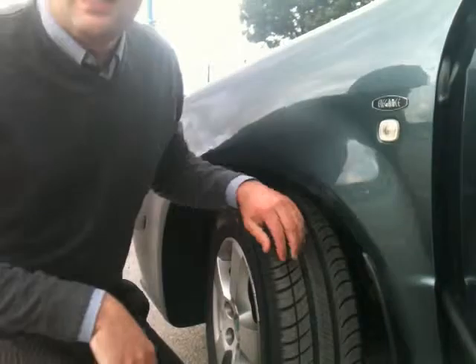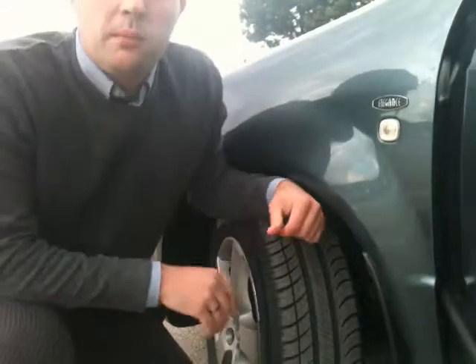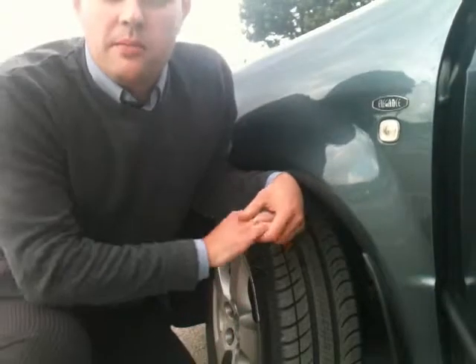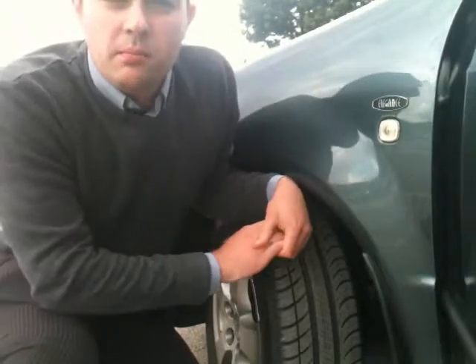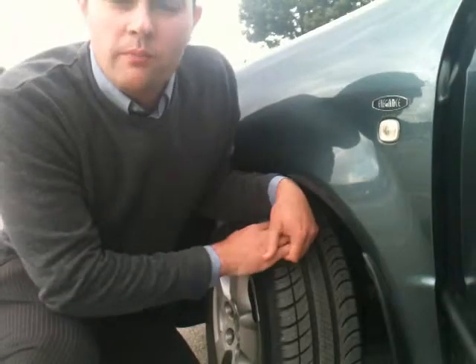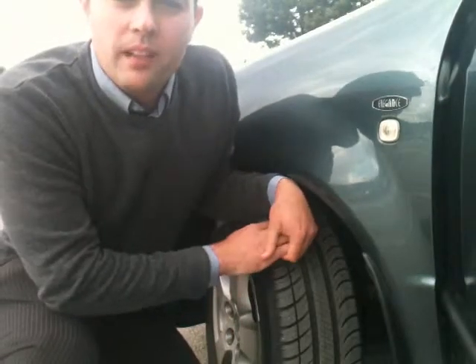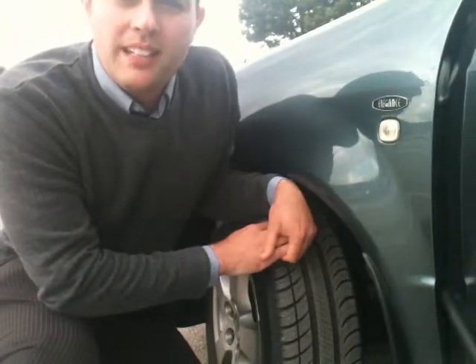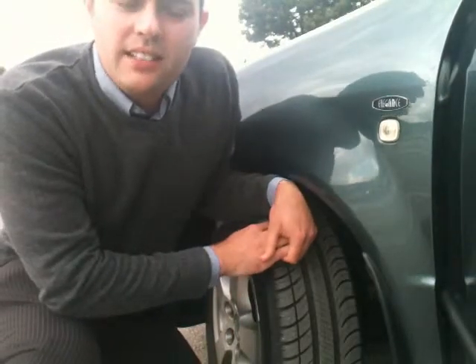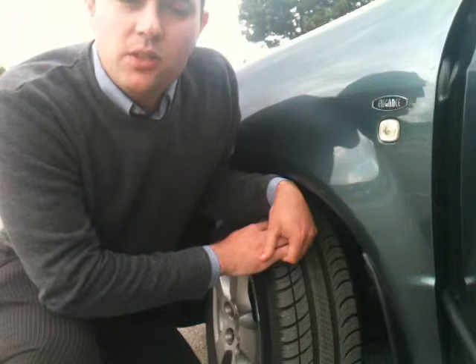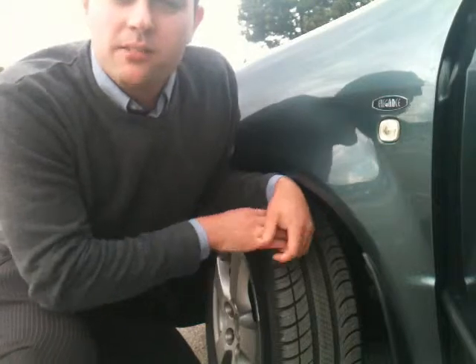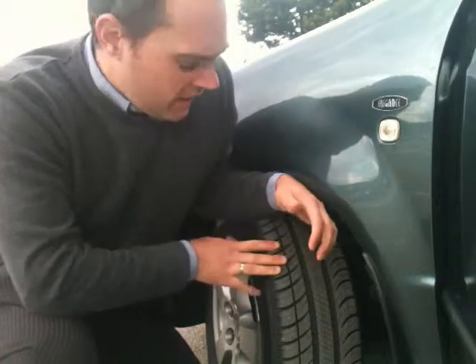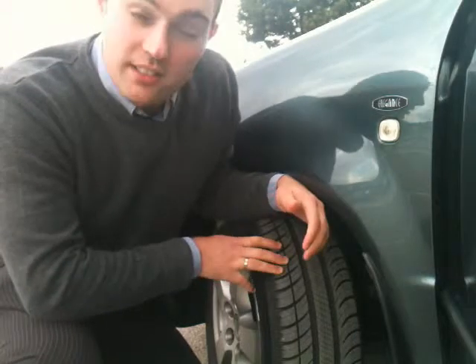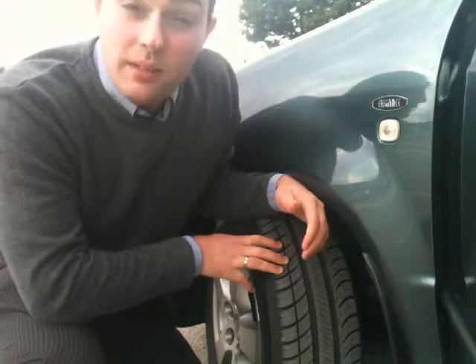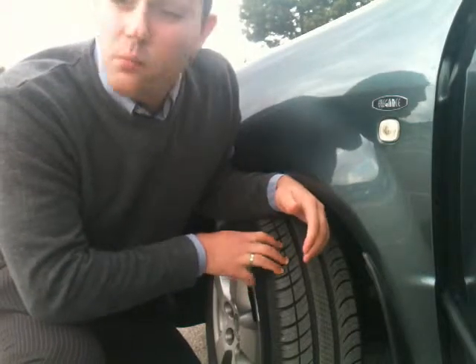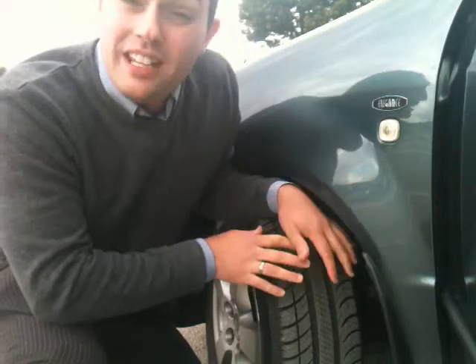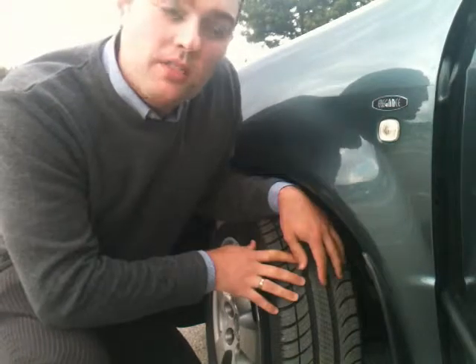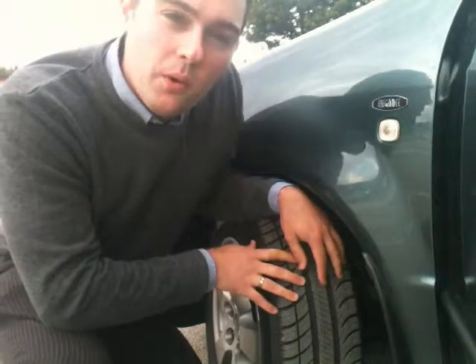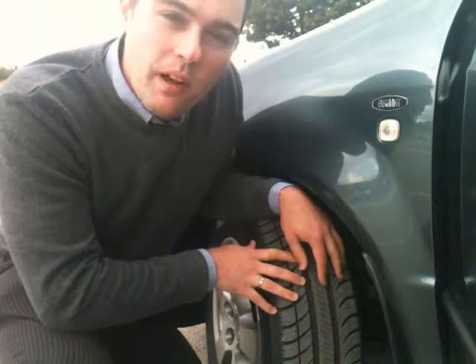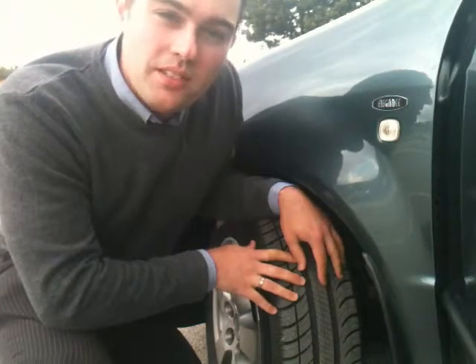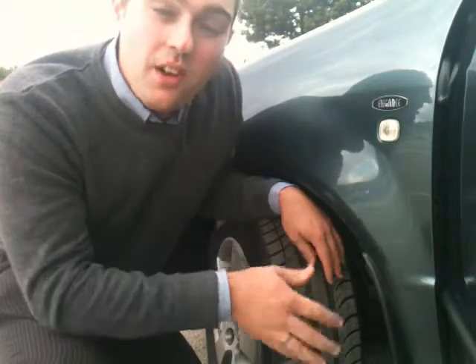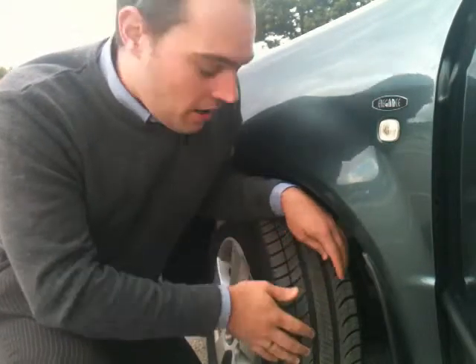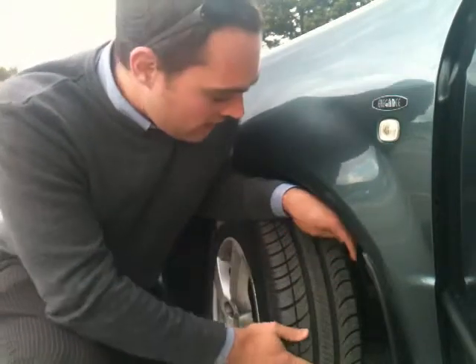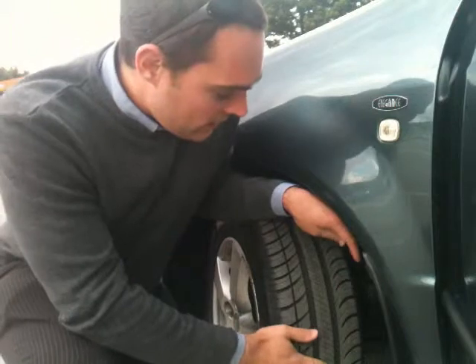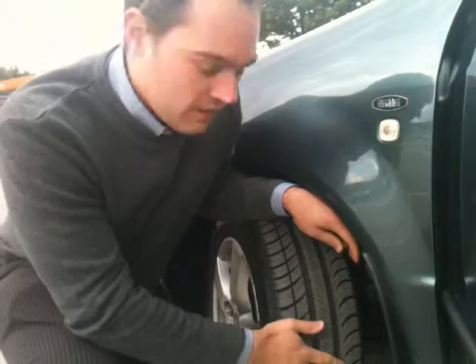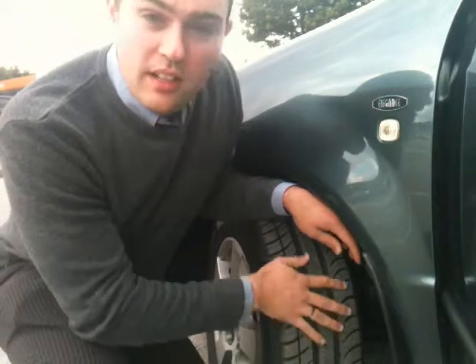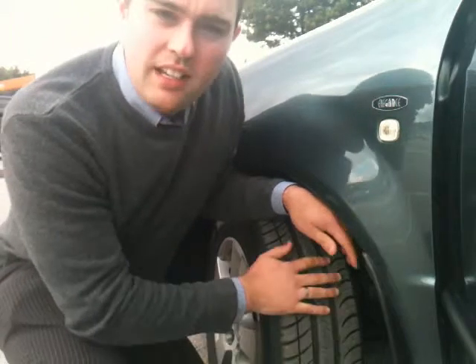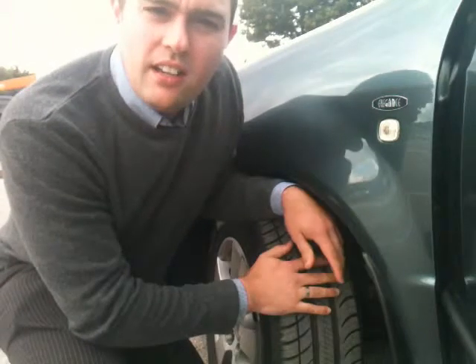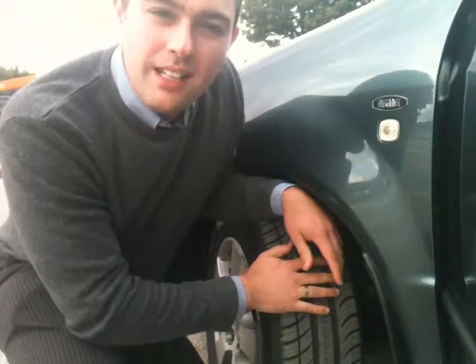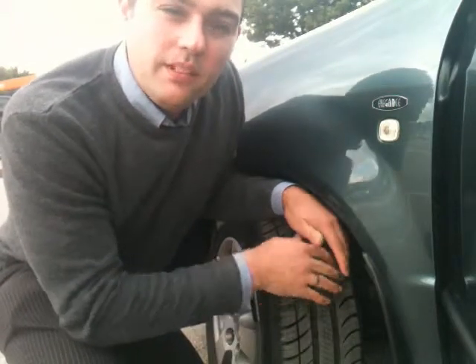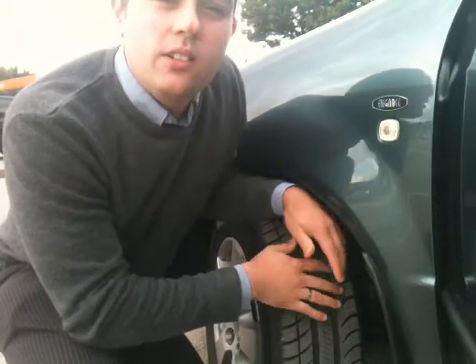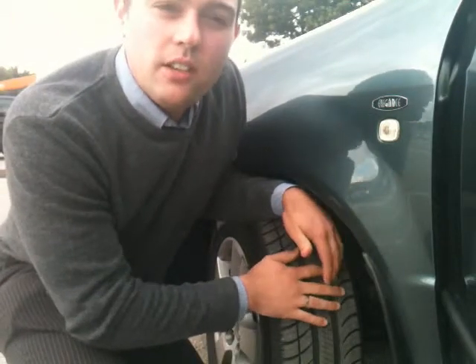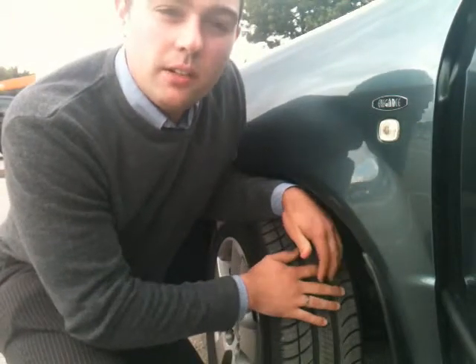Hello, my name's Ian Moore. I'm here today to talk about tyres. They're probably one of the most important parts of the whole car because these are going to keep the vehicle on the road.